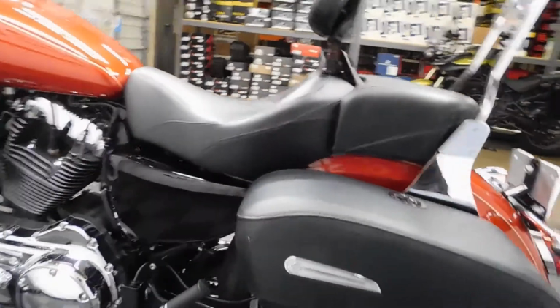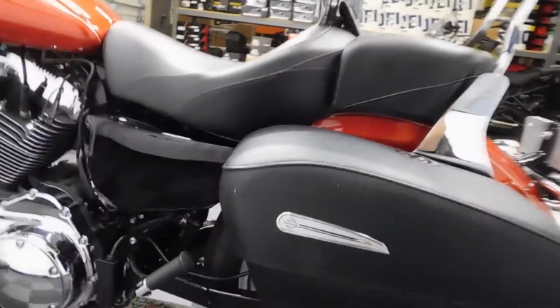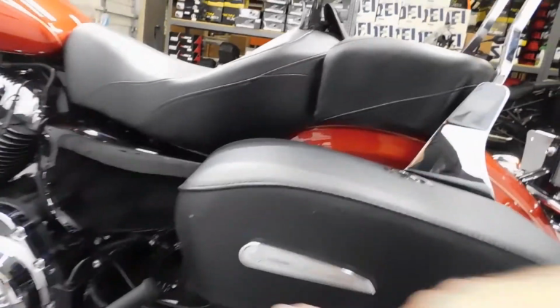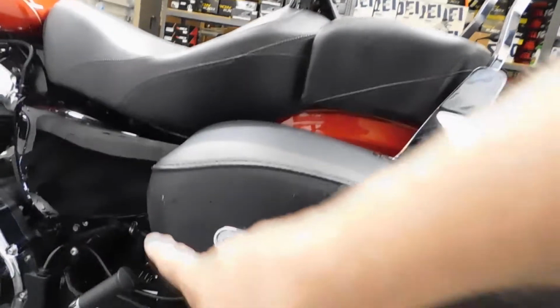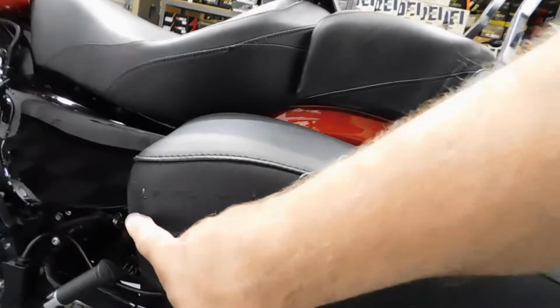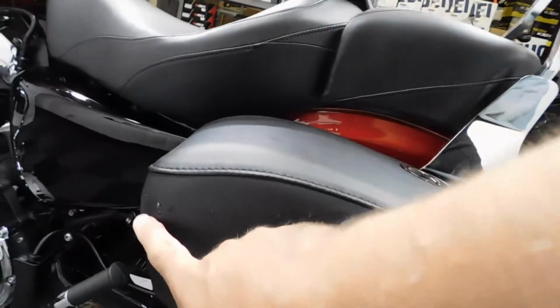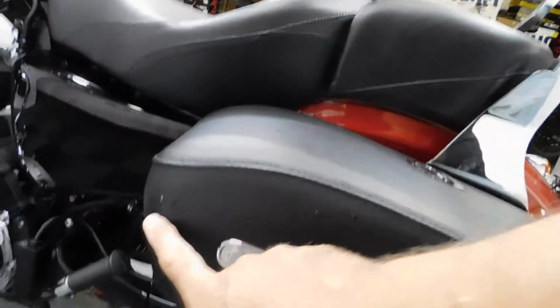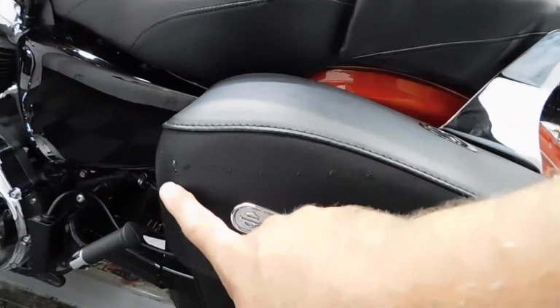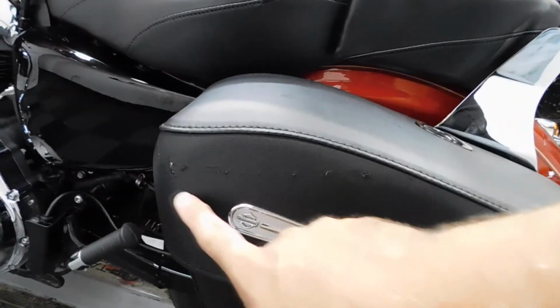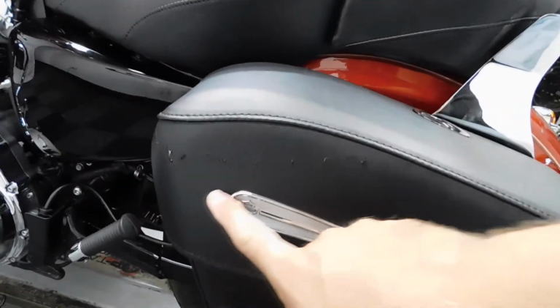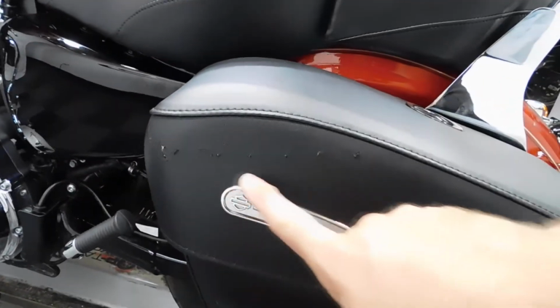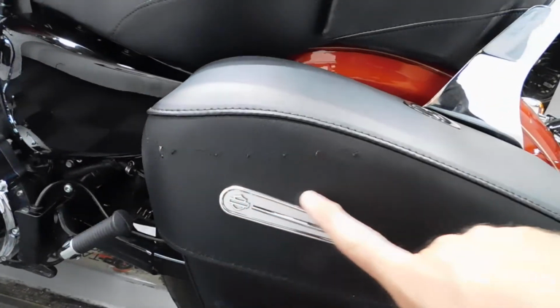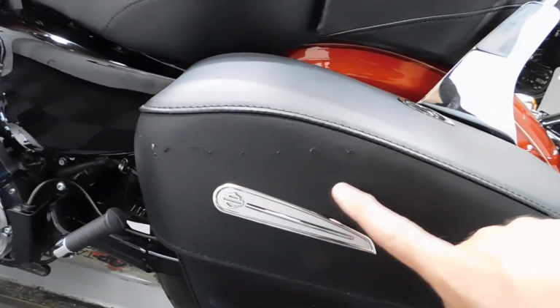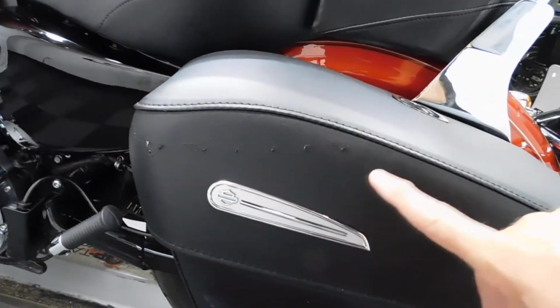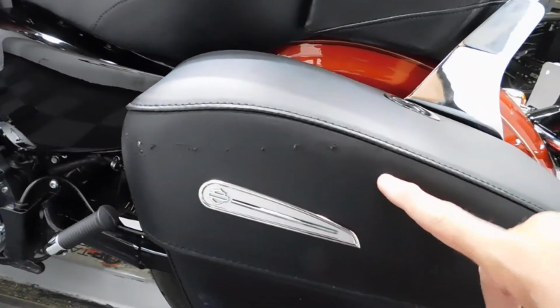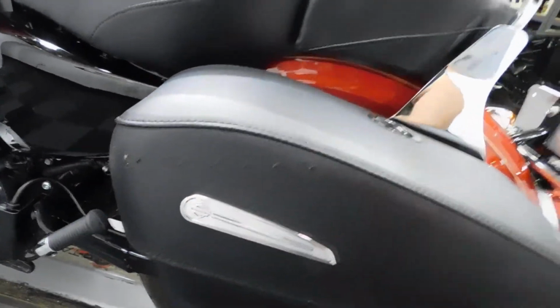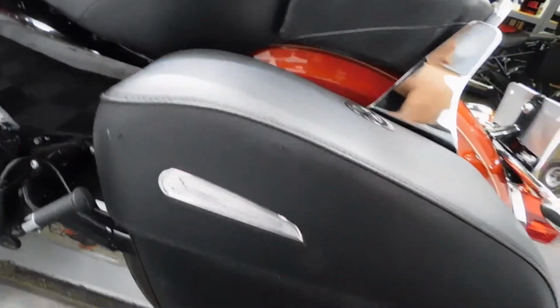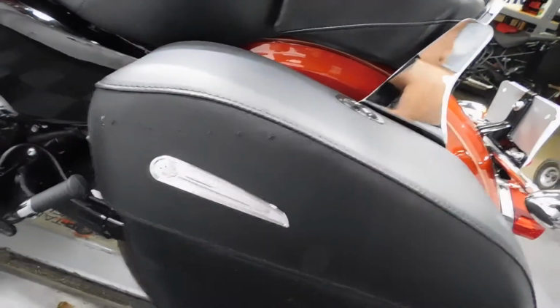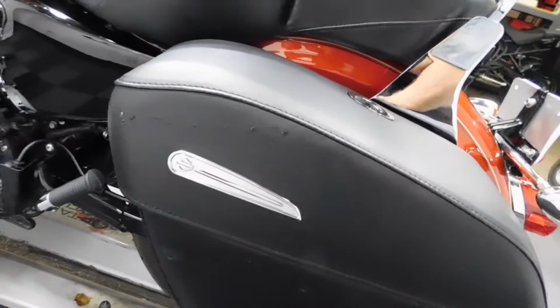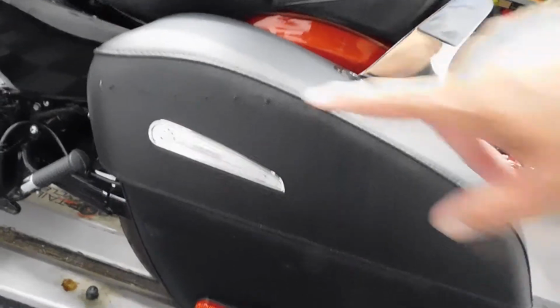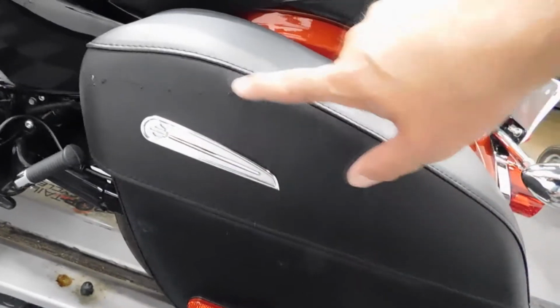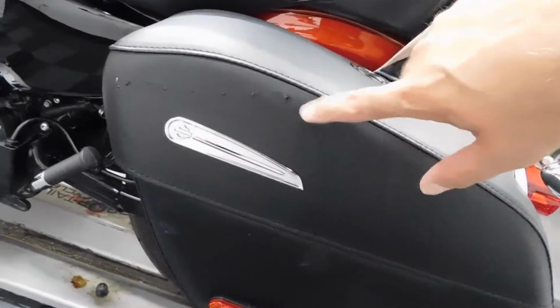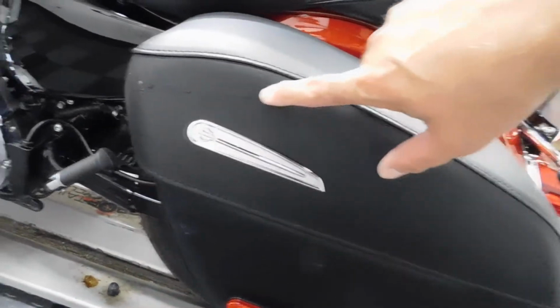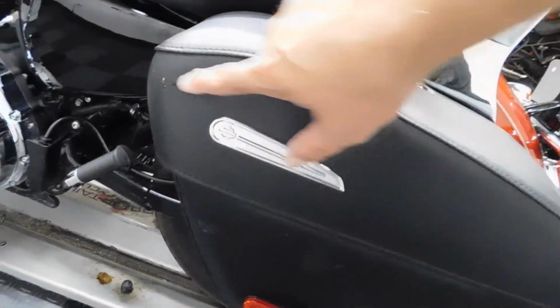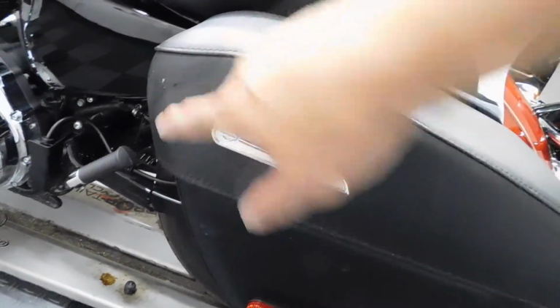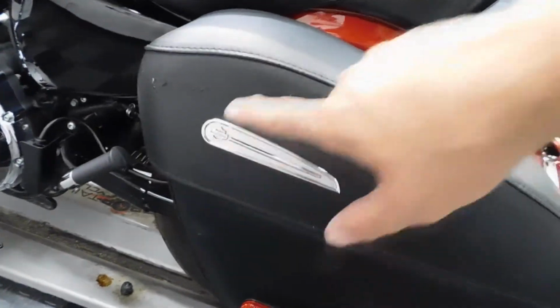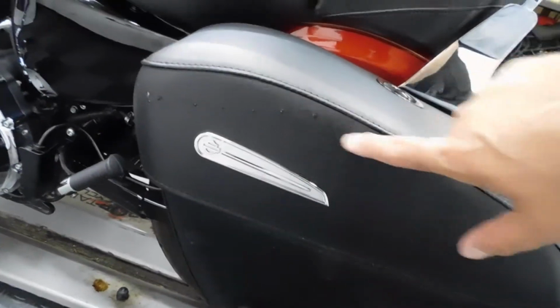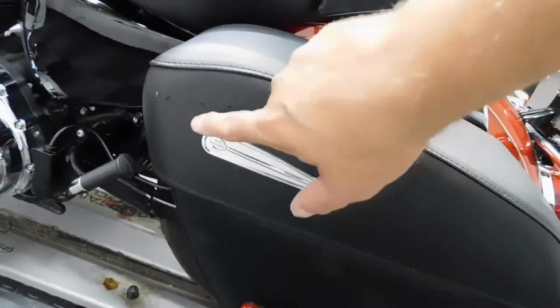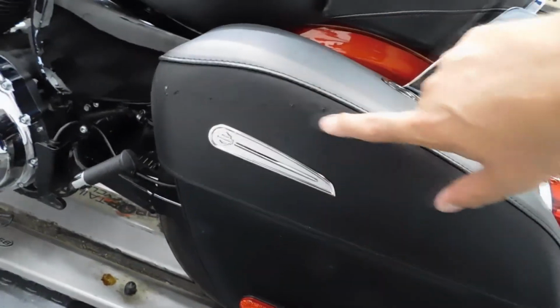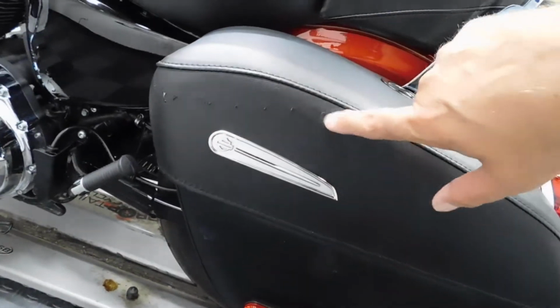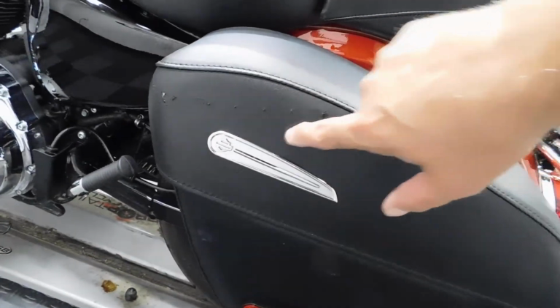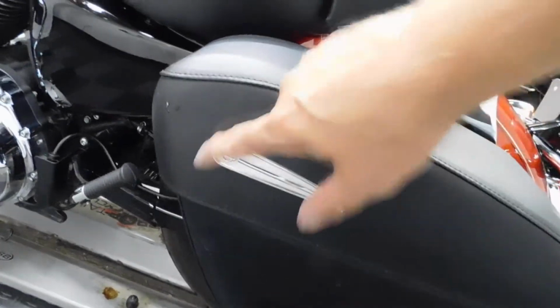Here's what we call near mint. You can see this along the saddlebag here — almost like something got dragged along it, or it got pushed along something.